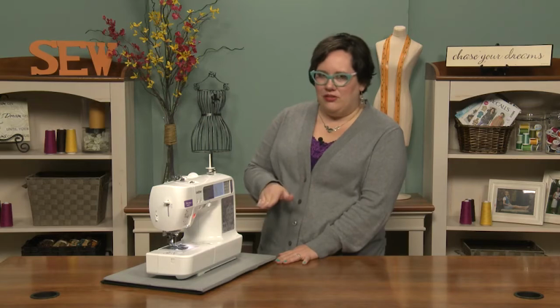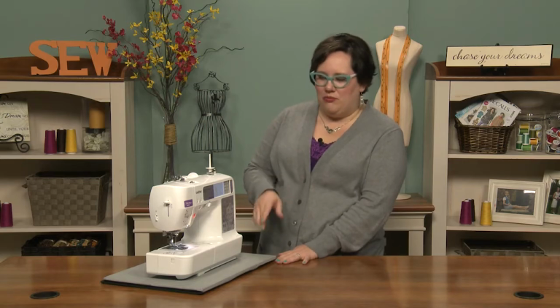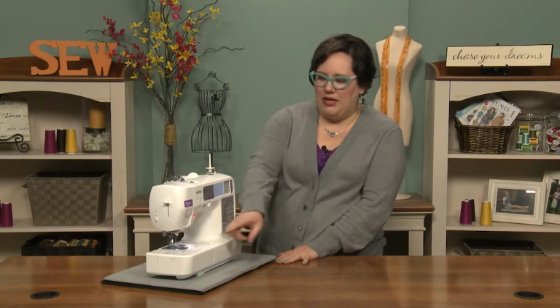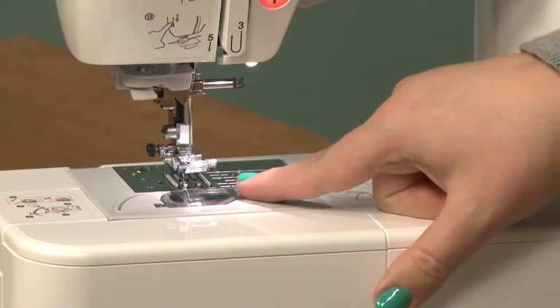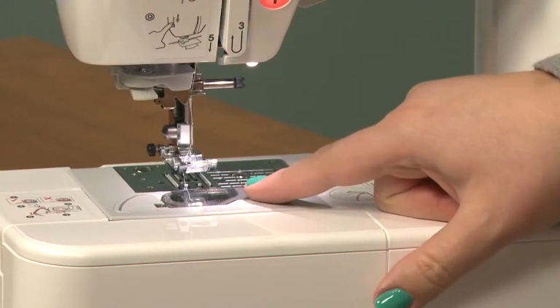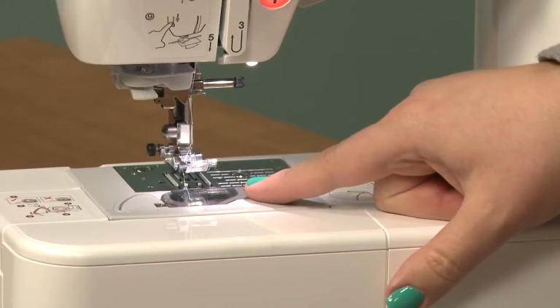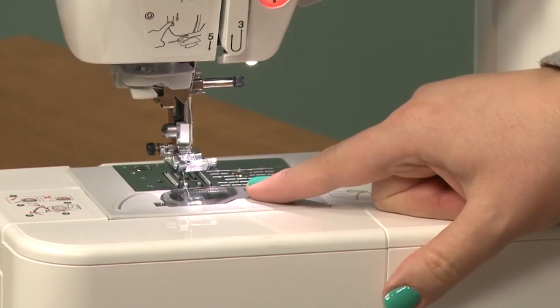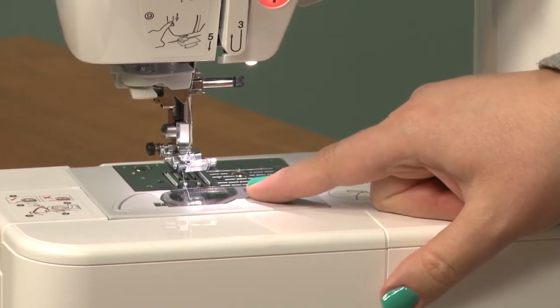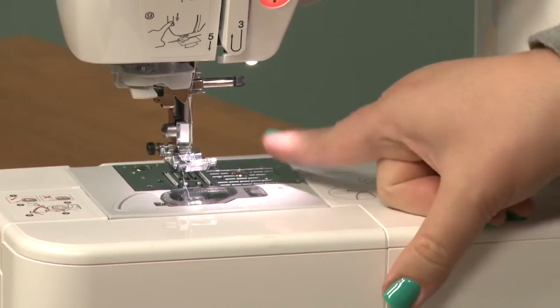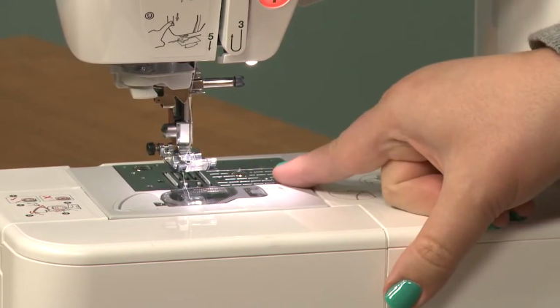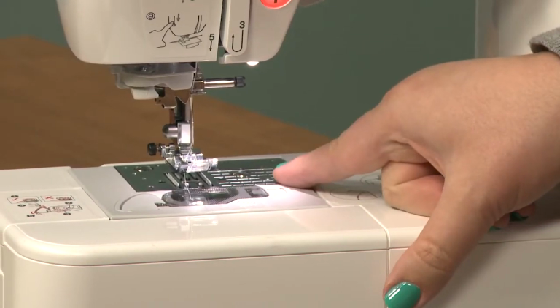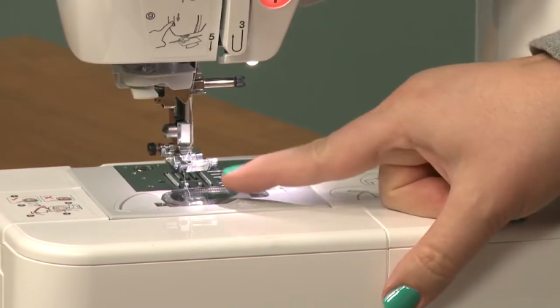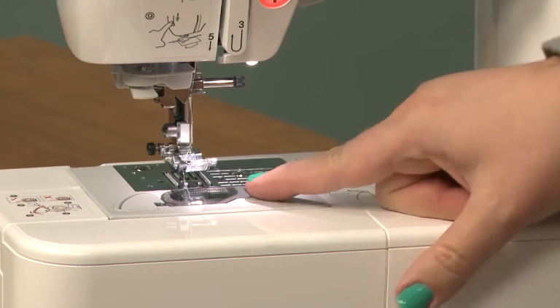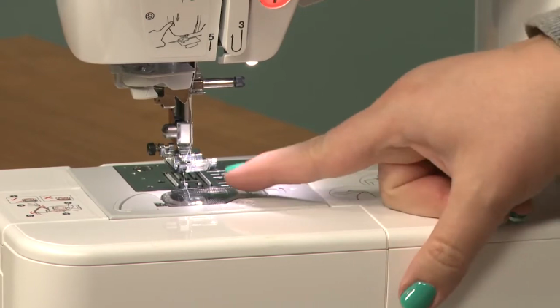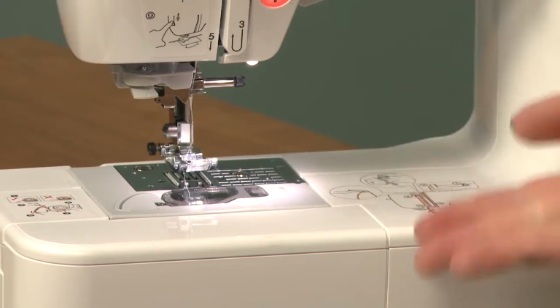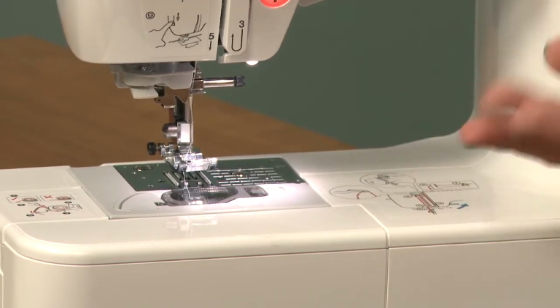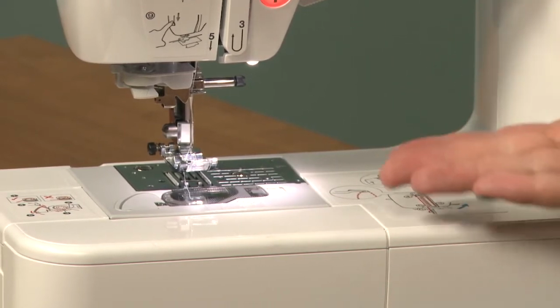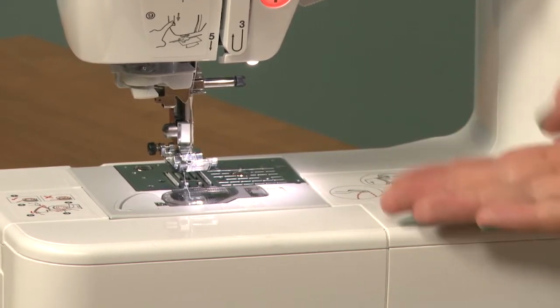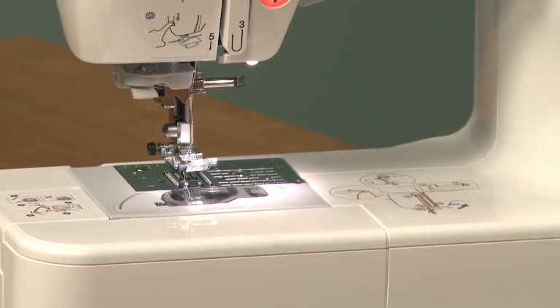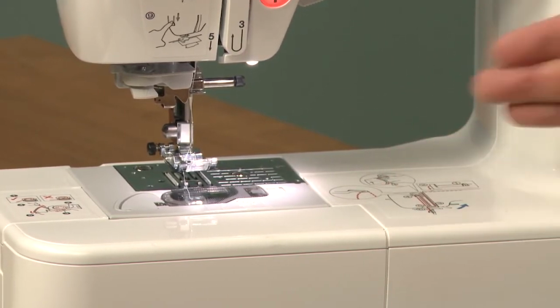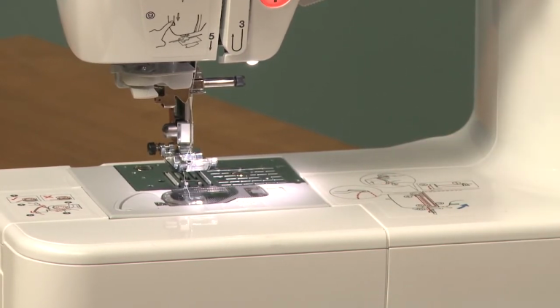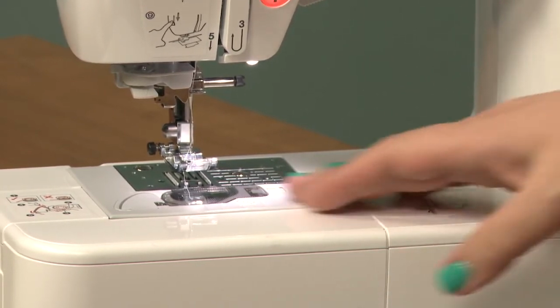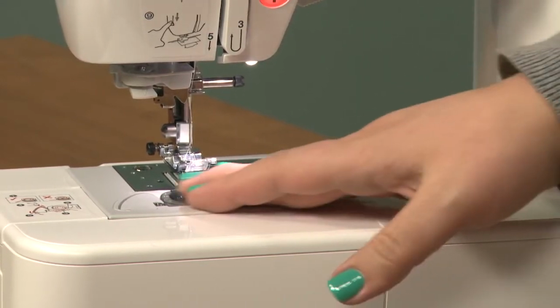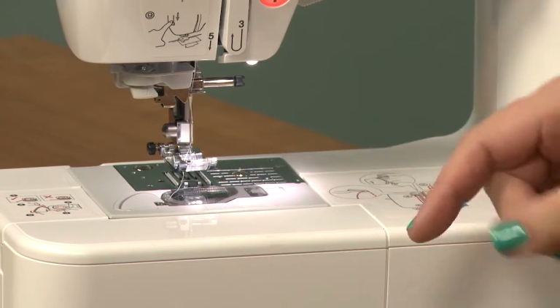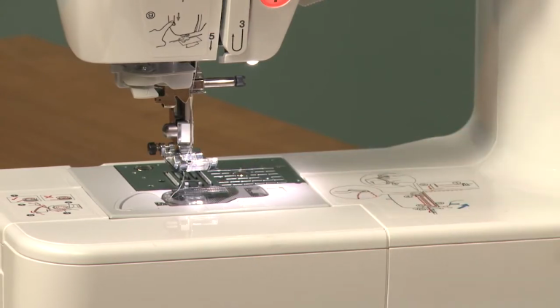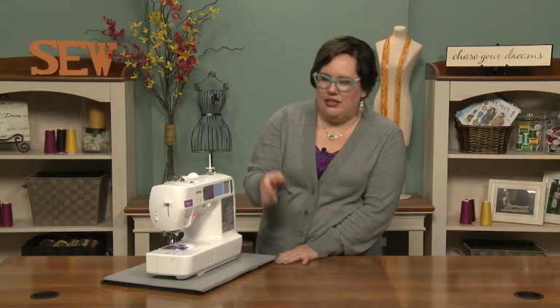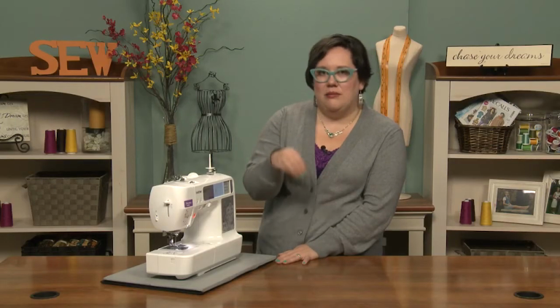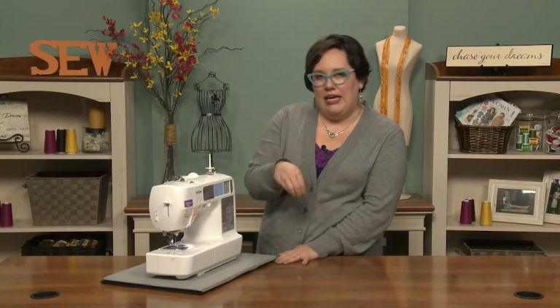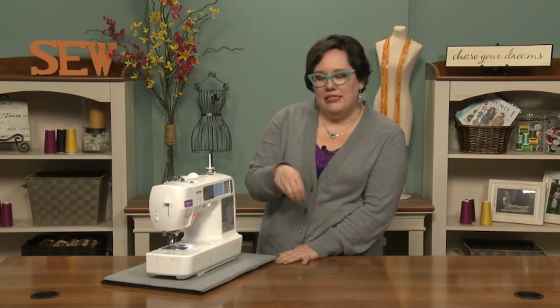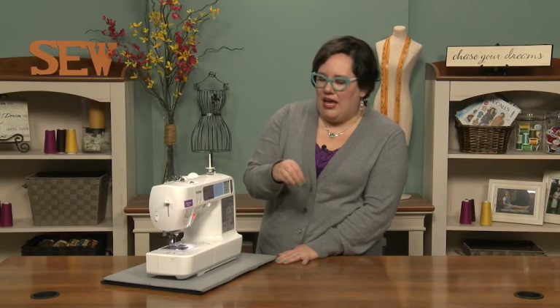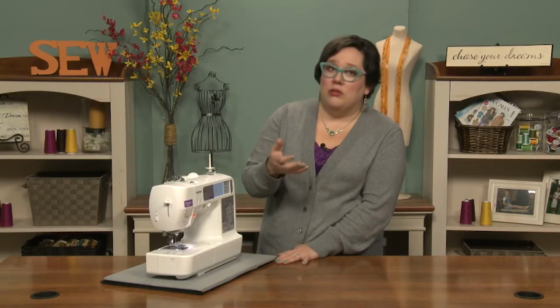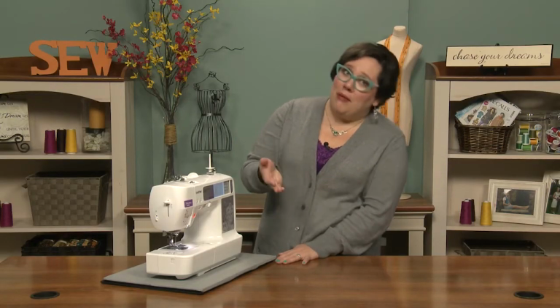First and foremost we have over here the bobbin housing and the throat plate. The bobbin housing on mine is an upper liftoff kind of version, and then inside is the bobbin case and of course the bobbin.